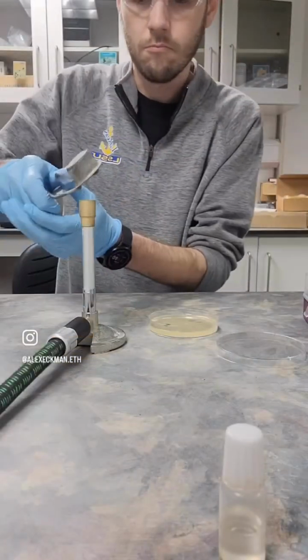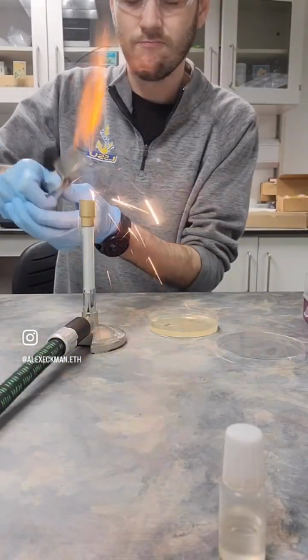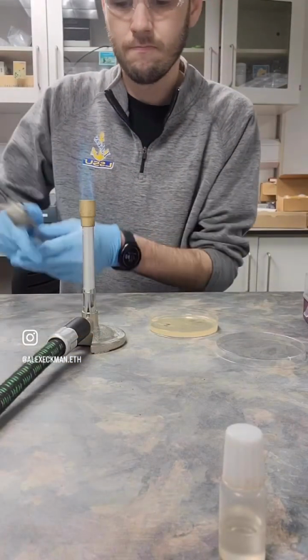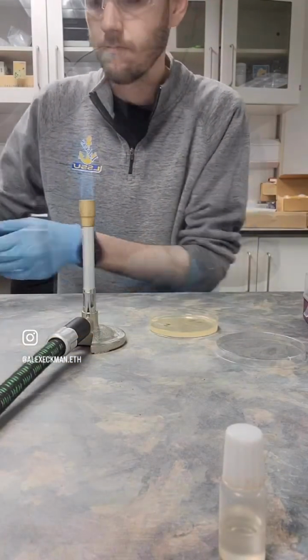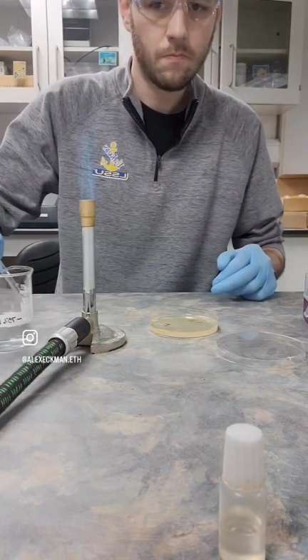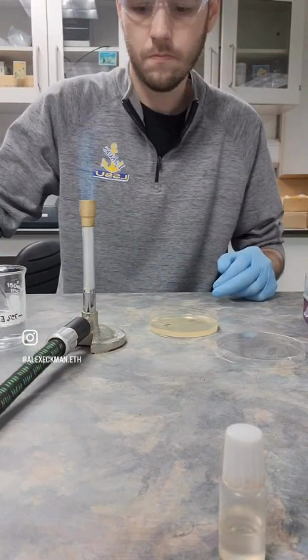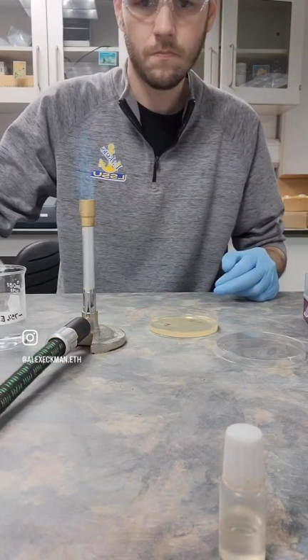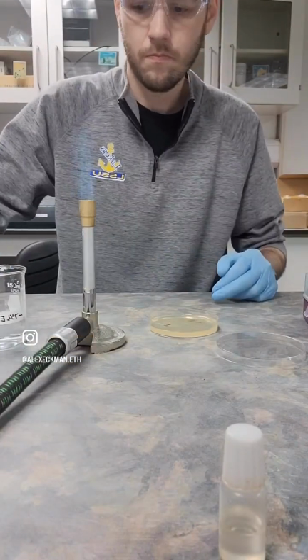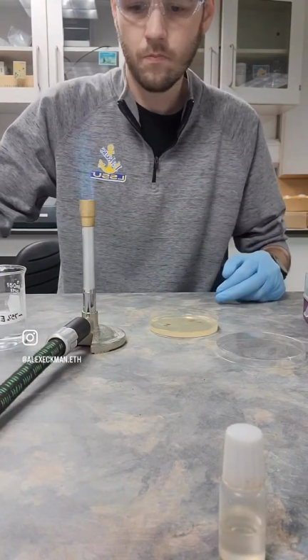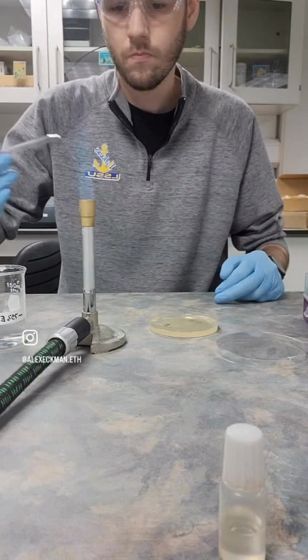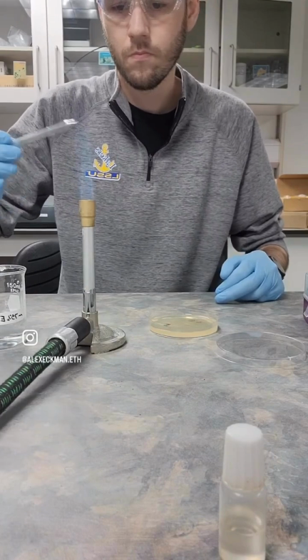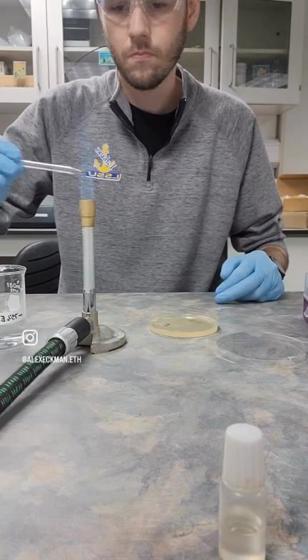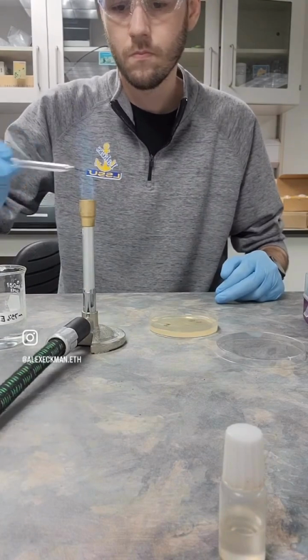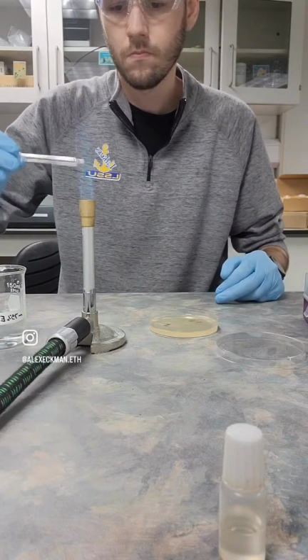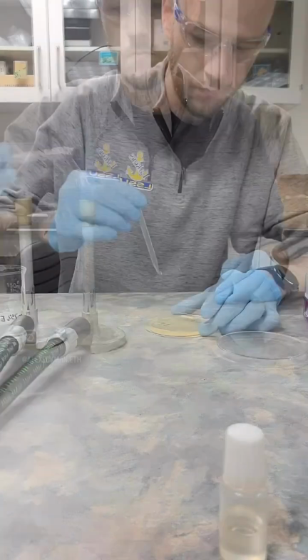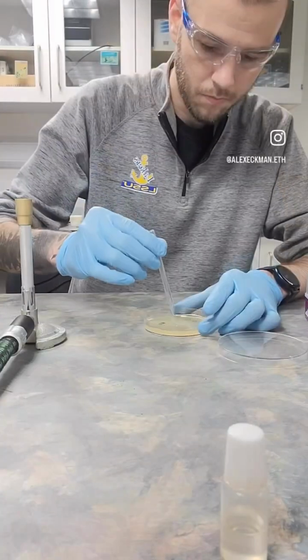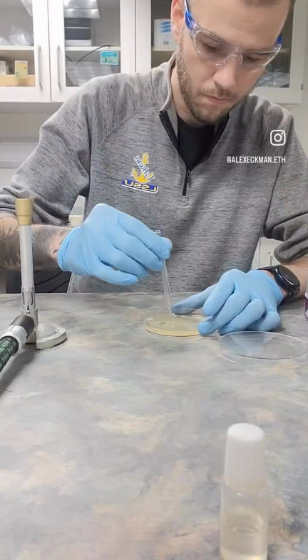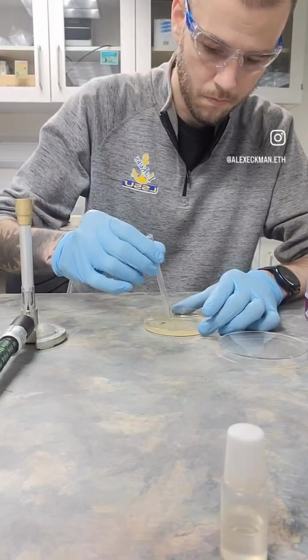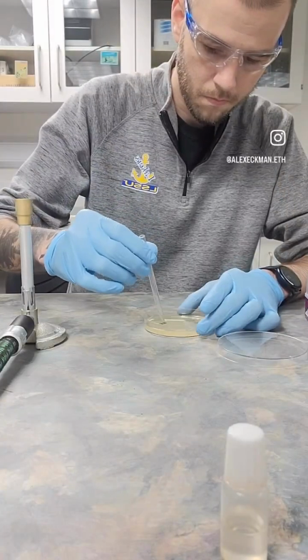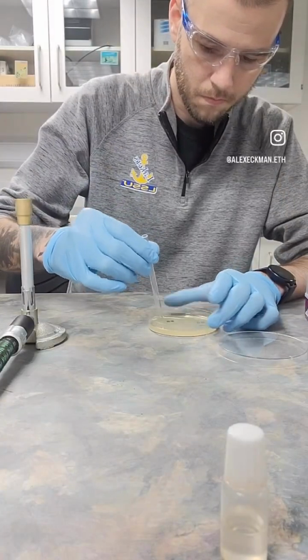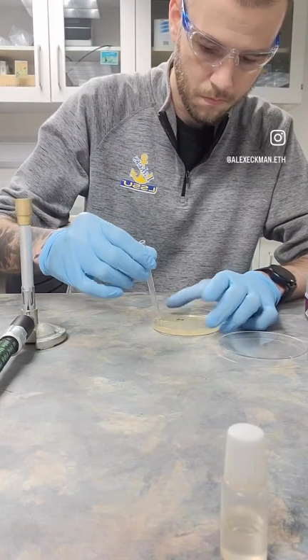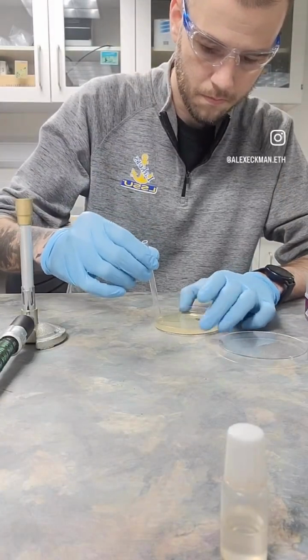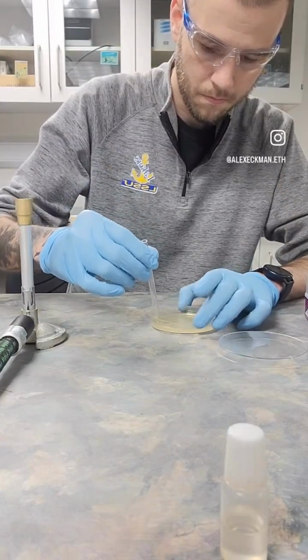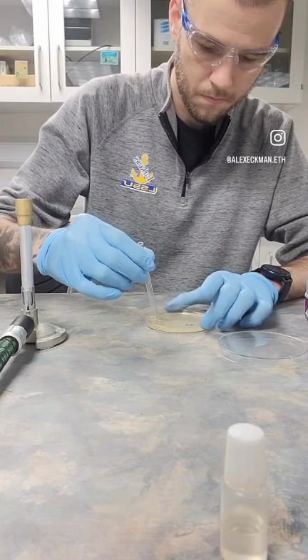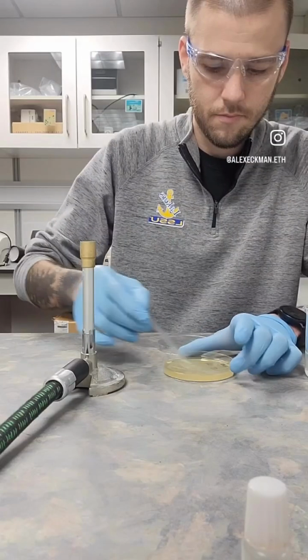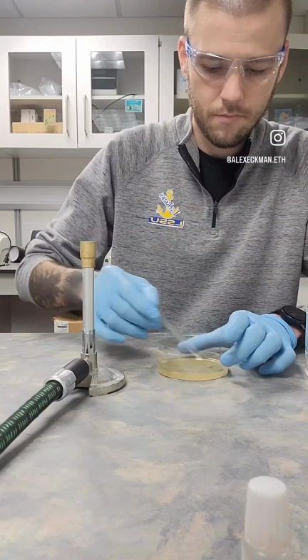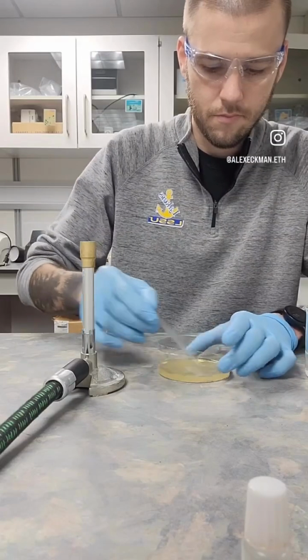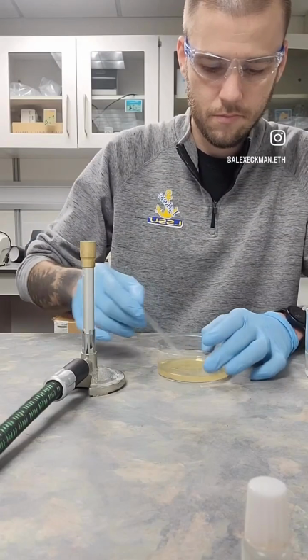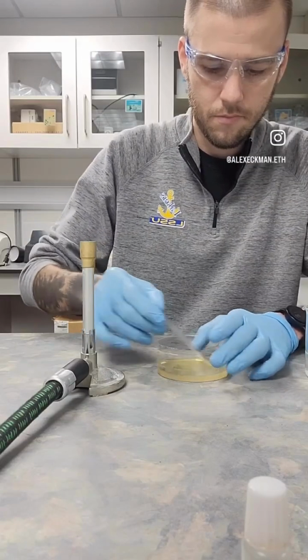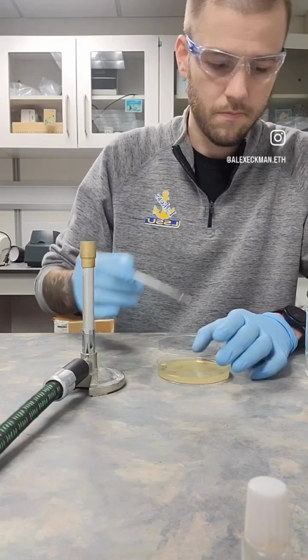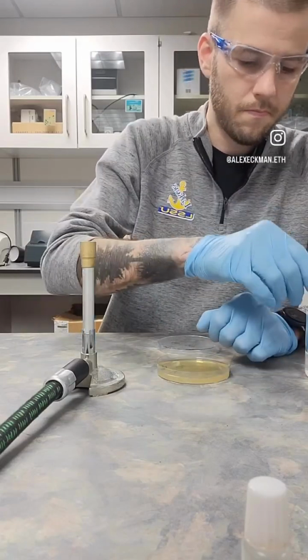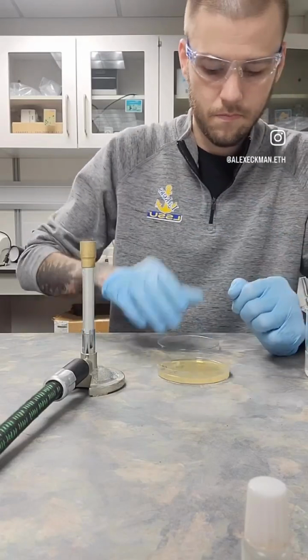Then we'll go ahead and sterilize our glass spread rod by putting it in some ethanol and warming it up with heat. Then we can use the spread rod to spread that water sample across the whole nutrient agar plate.